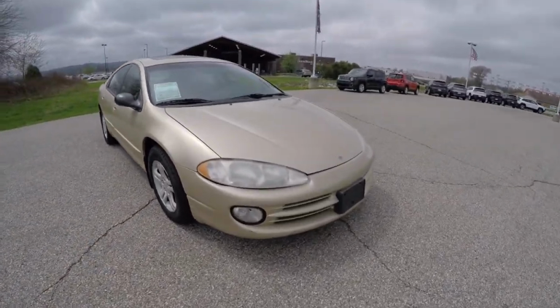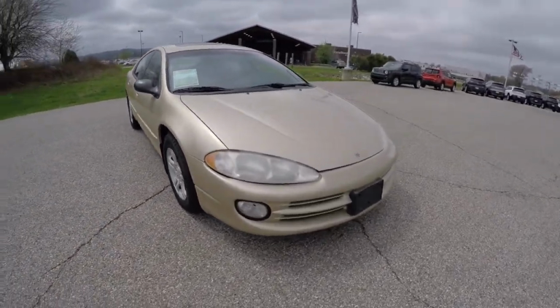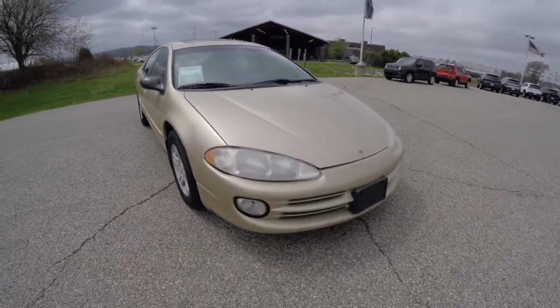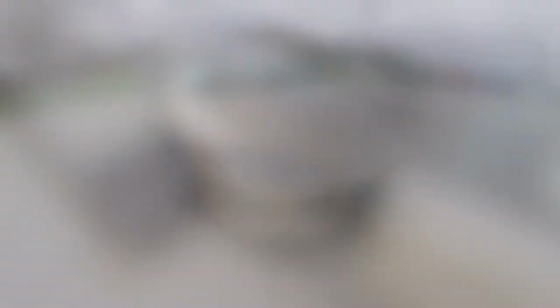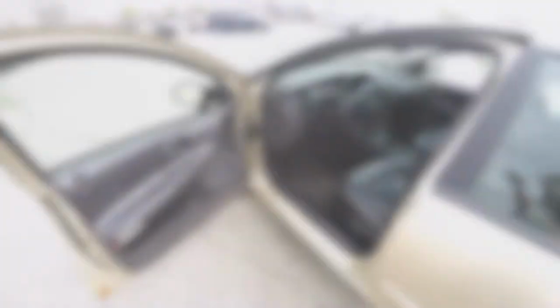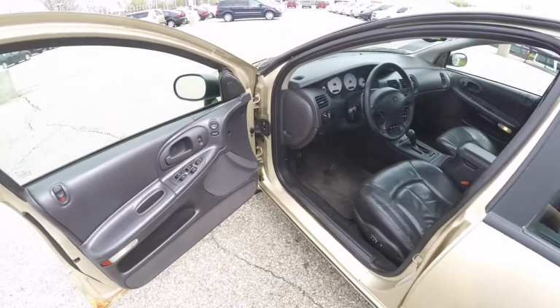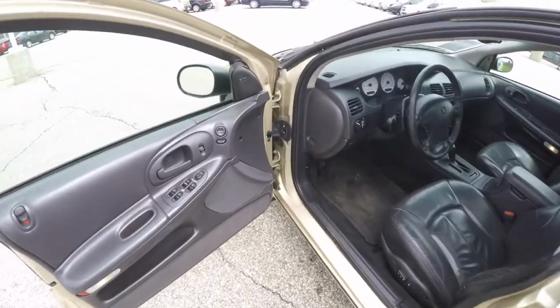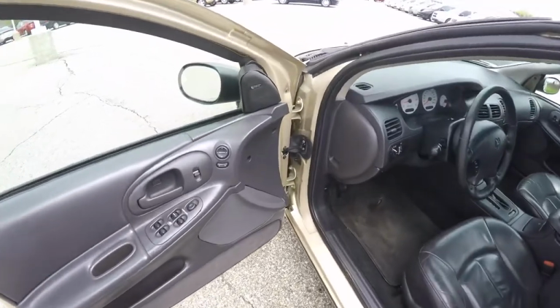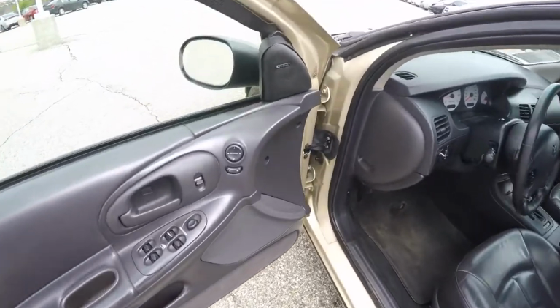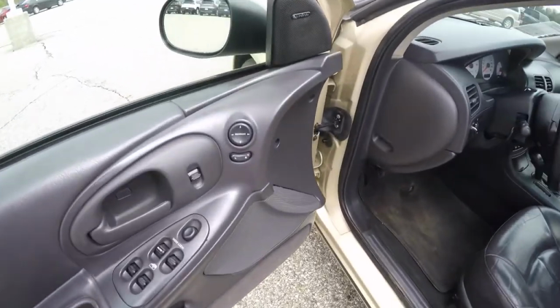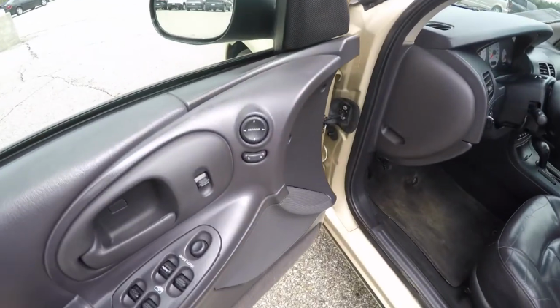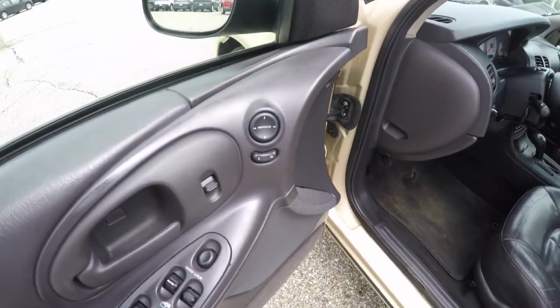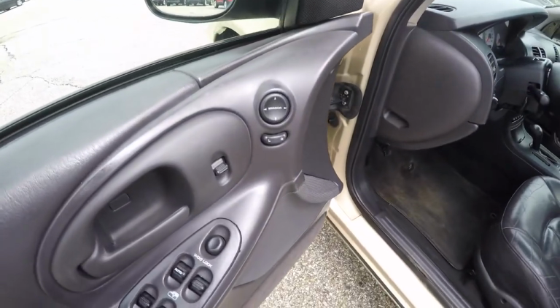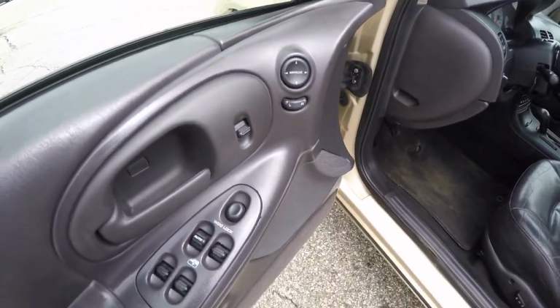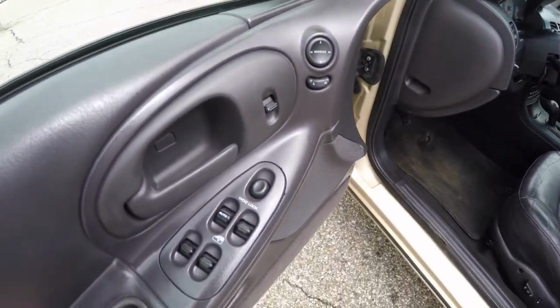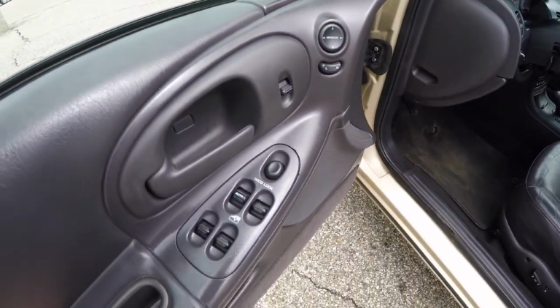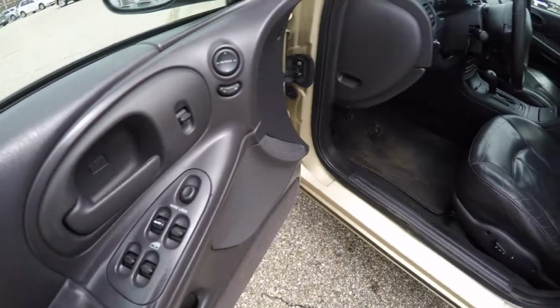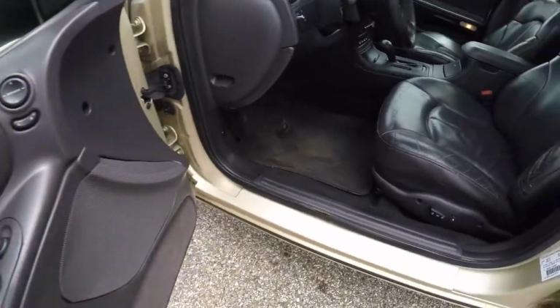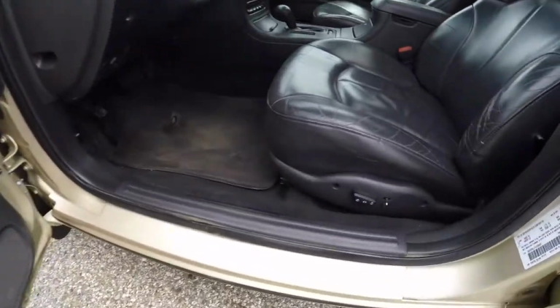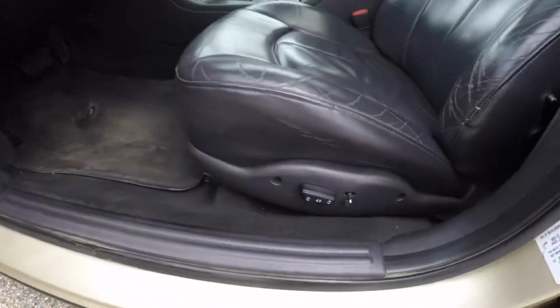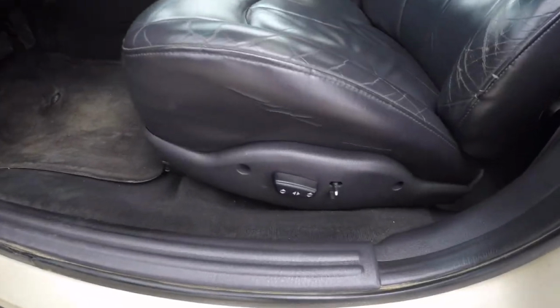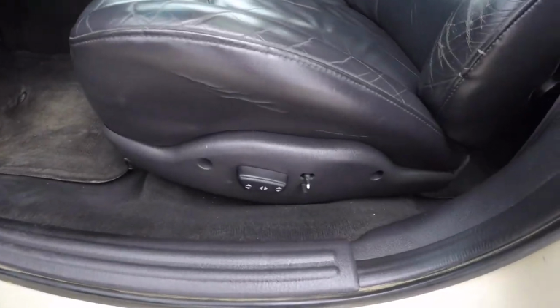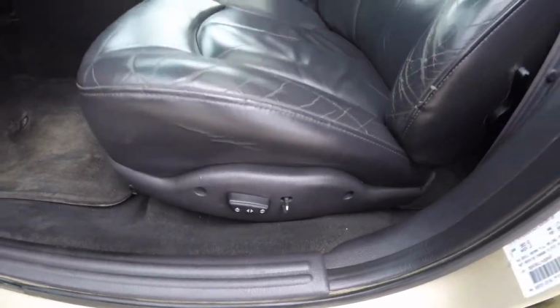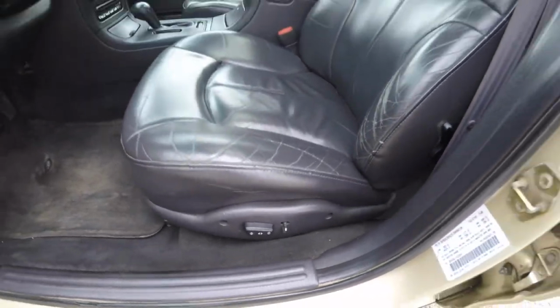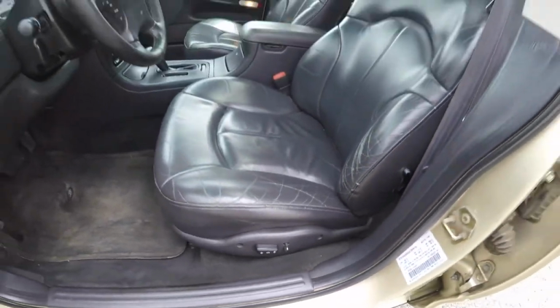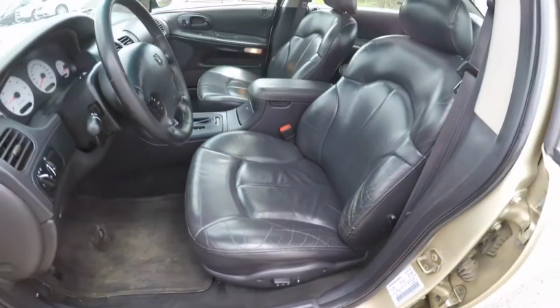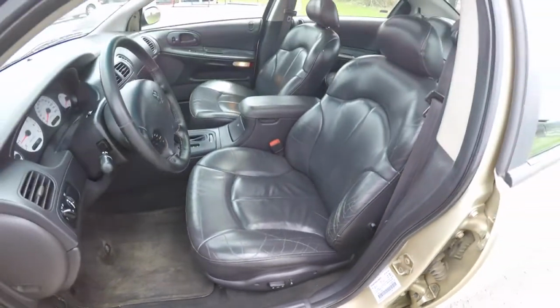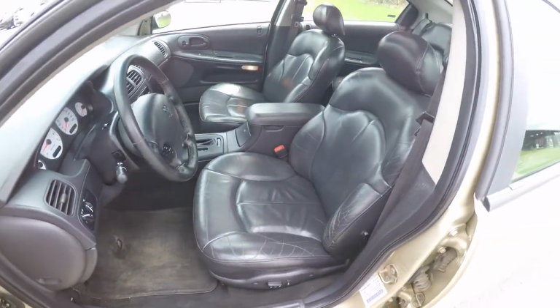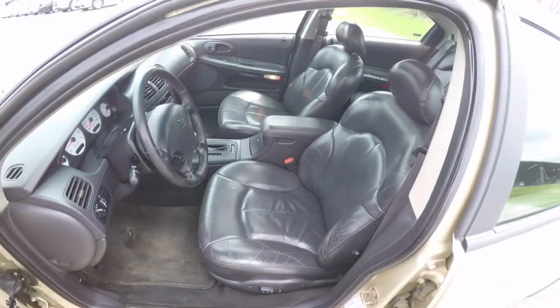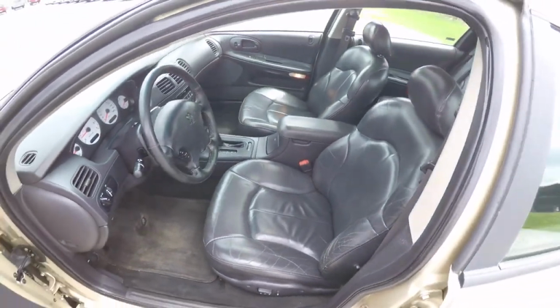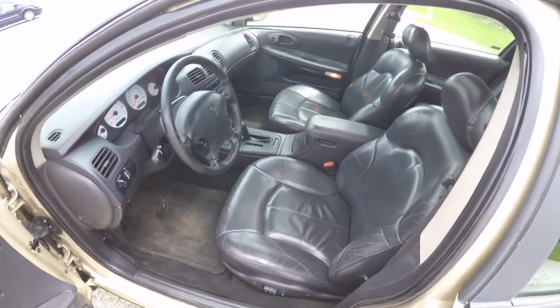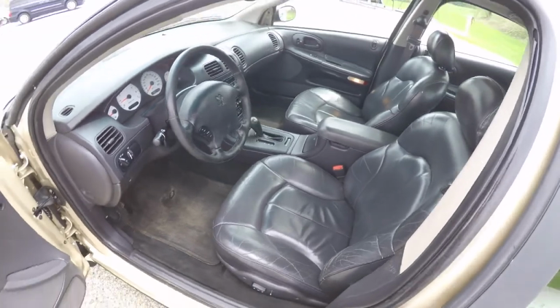Let's take a look at the interior. Inside we have power windows, power mirrors, and power door locks. We also have 8-way power driver and passenger seats. The interior is in really great shape.